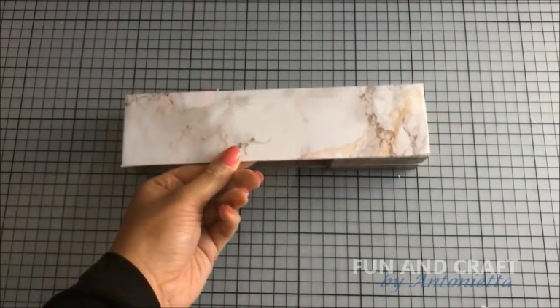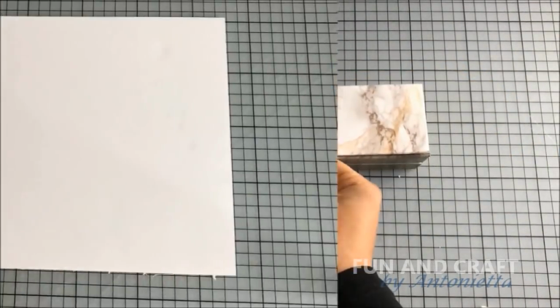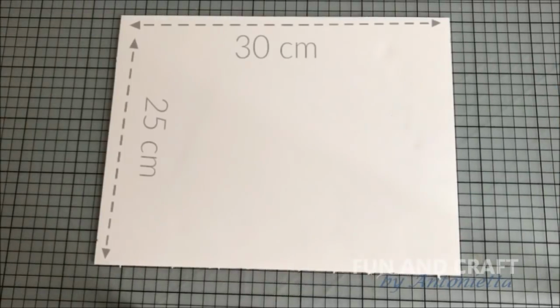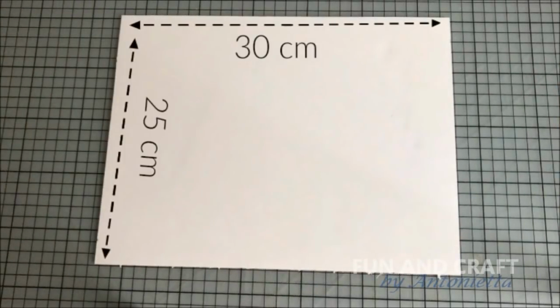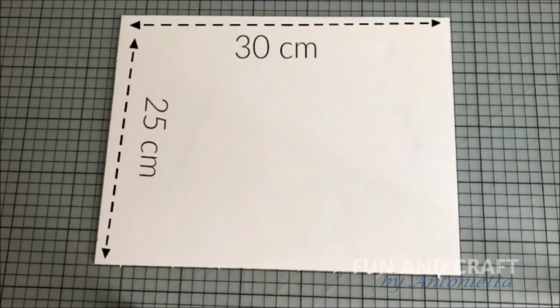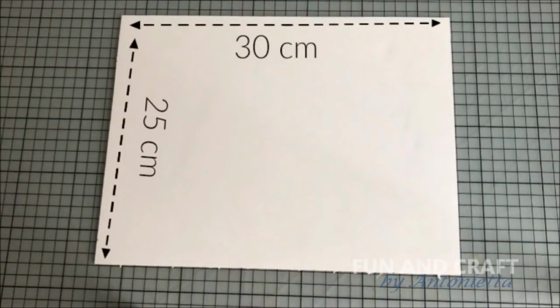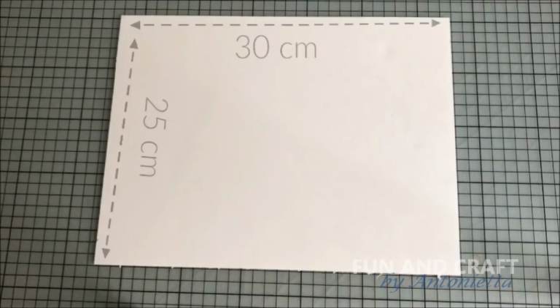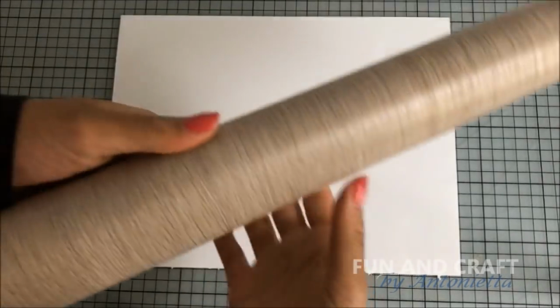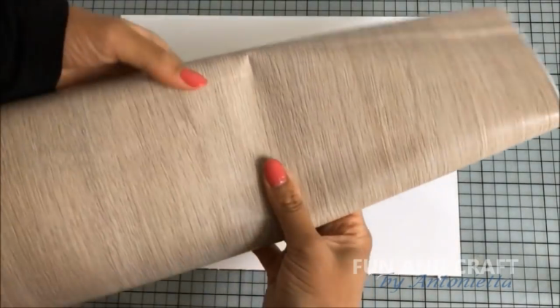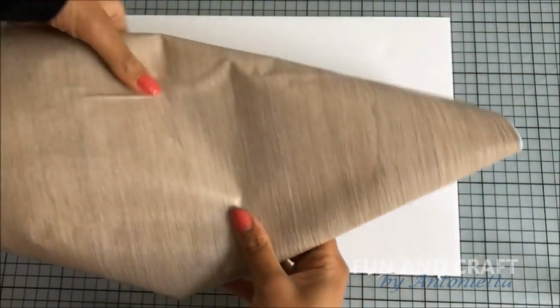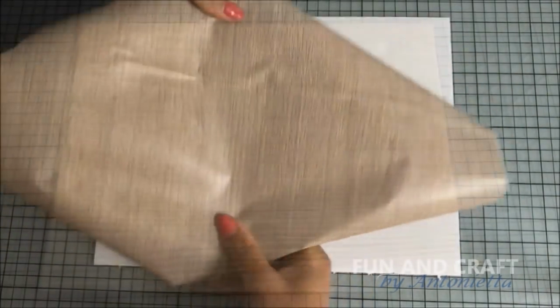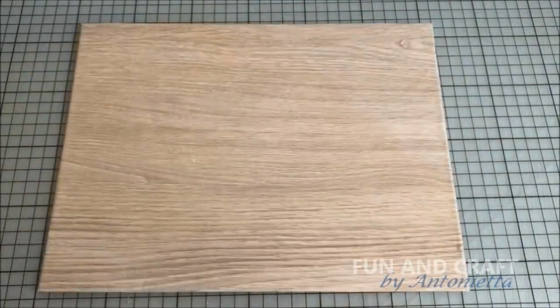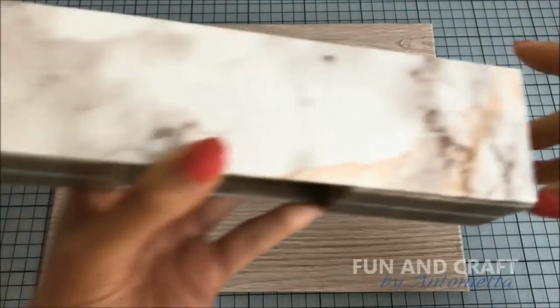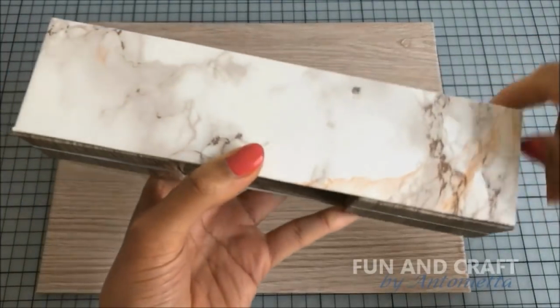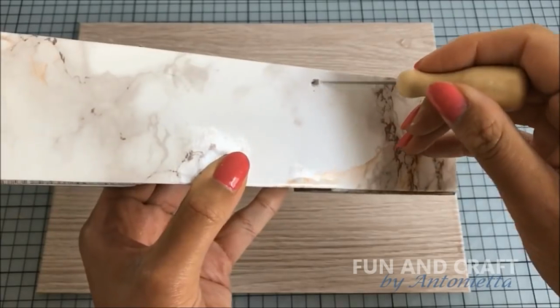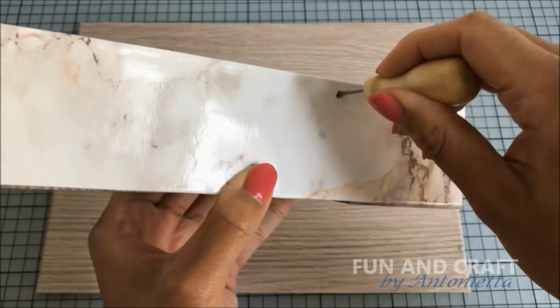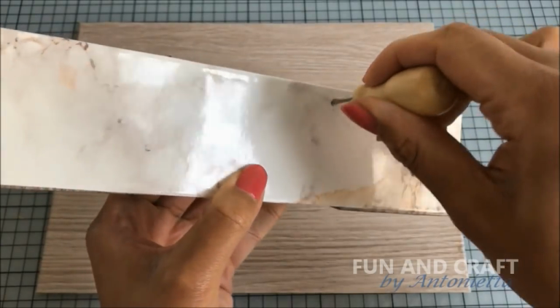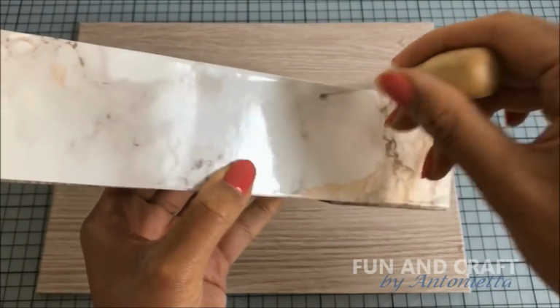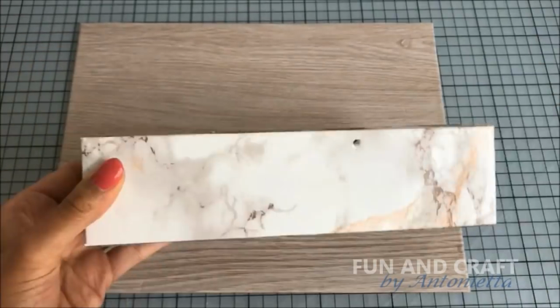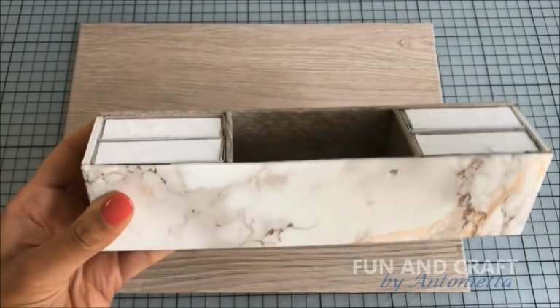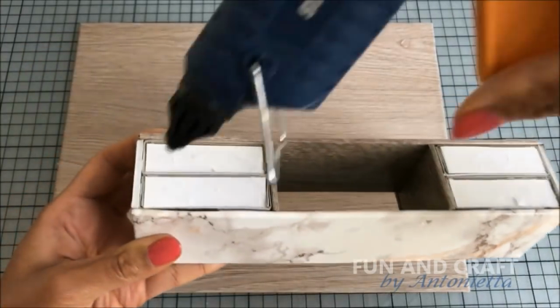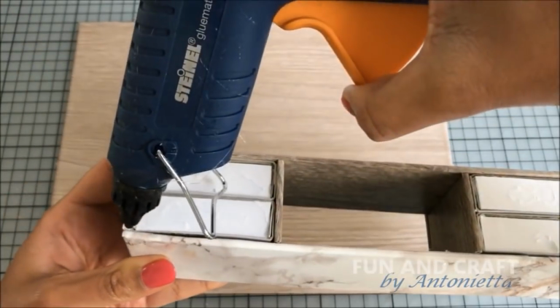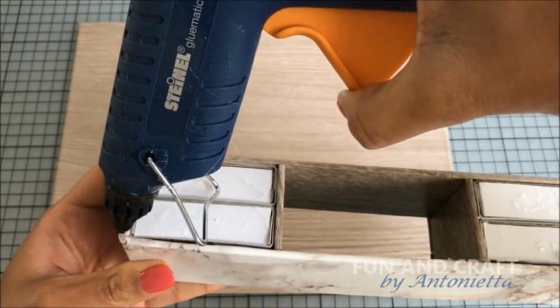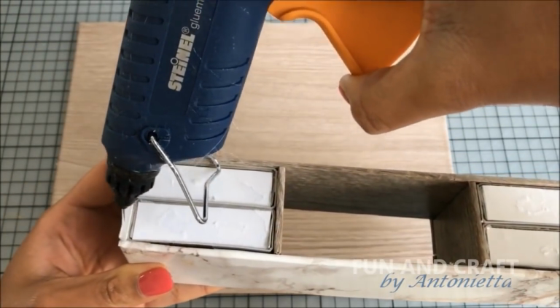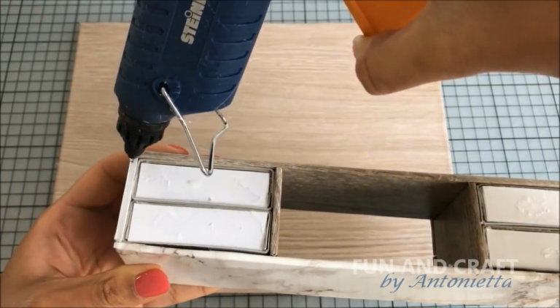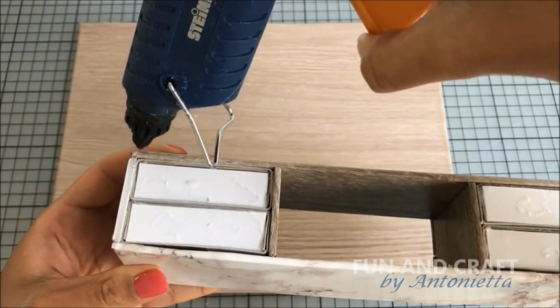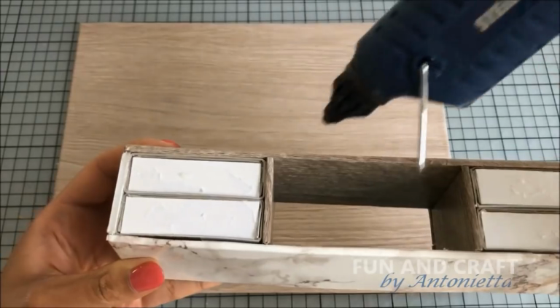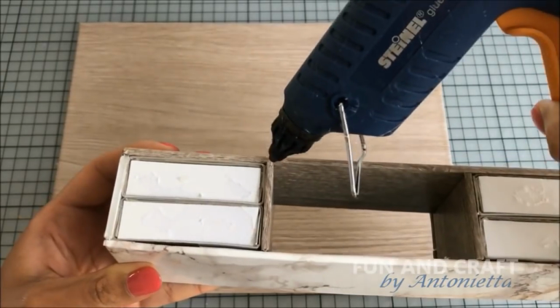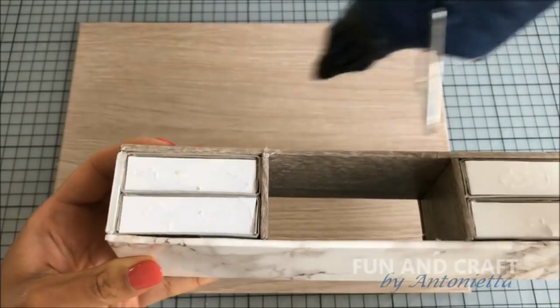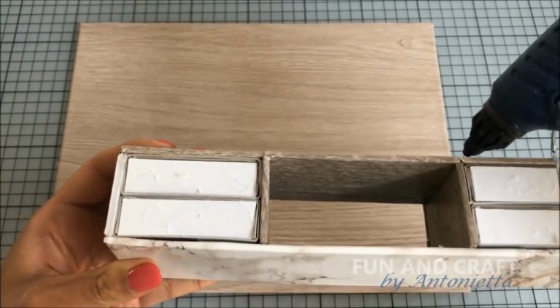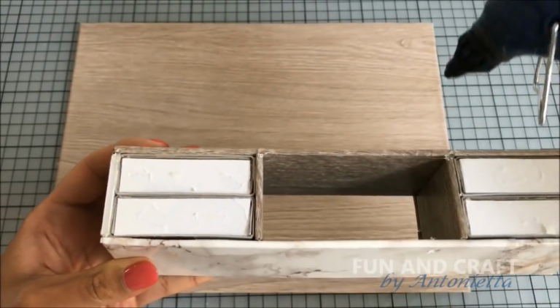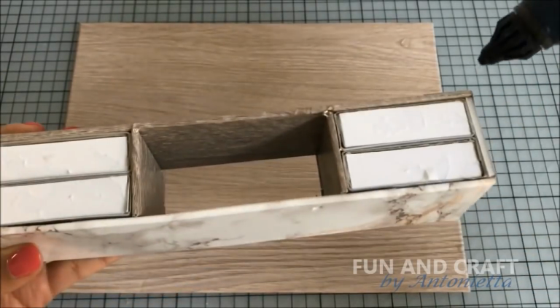Now cover a large piece of foam board in contact paper, and before gluing the sideboard to it, poke a hole into the top for the fairy light. When applying the glue, make sure that you don't get anything onto the drawers, since you won't be able to pull them out if you glue them shut.